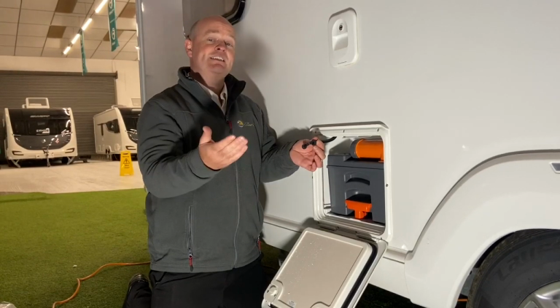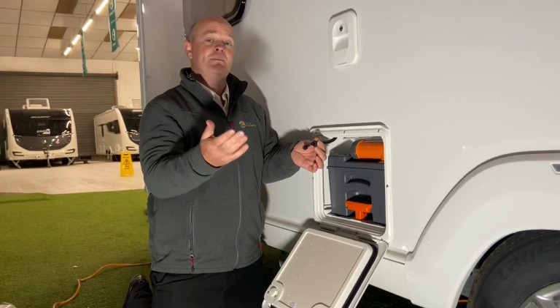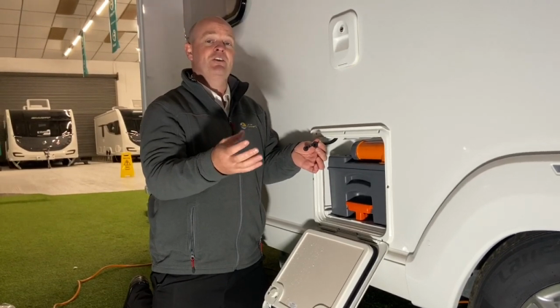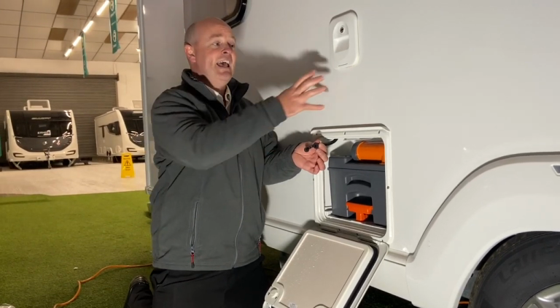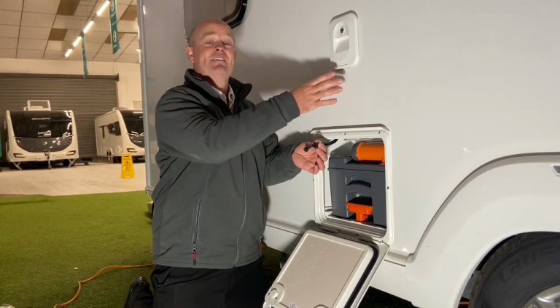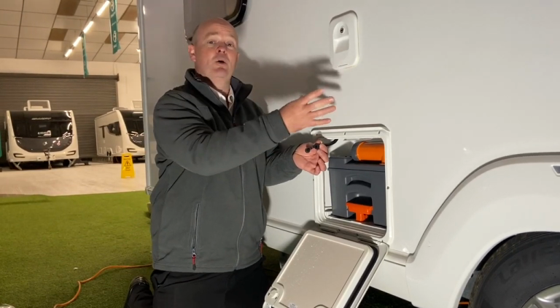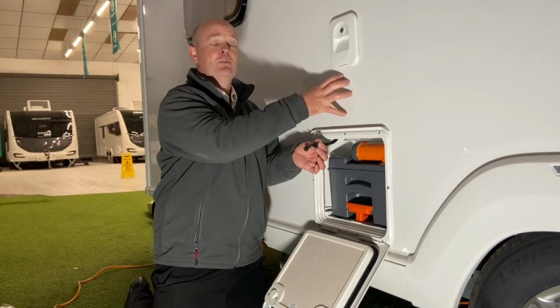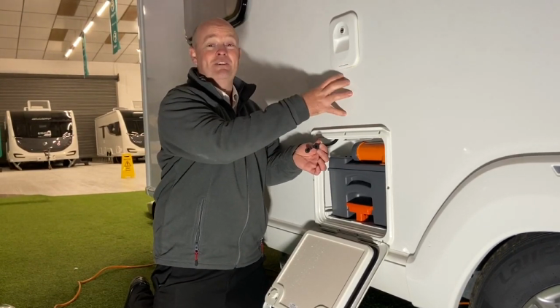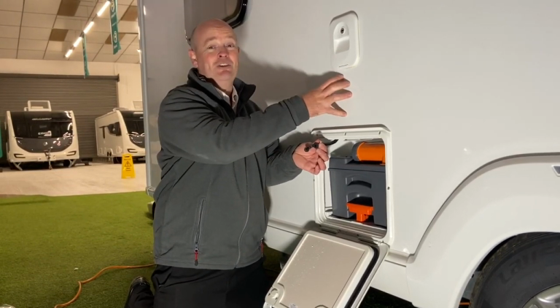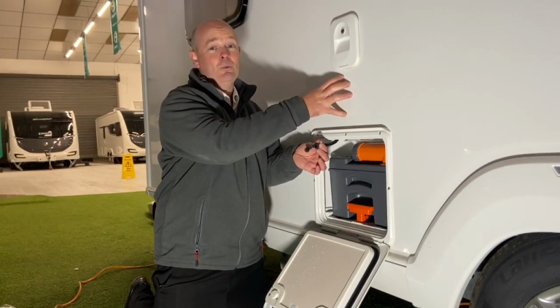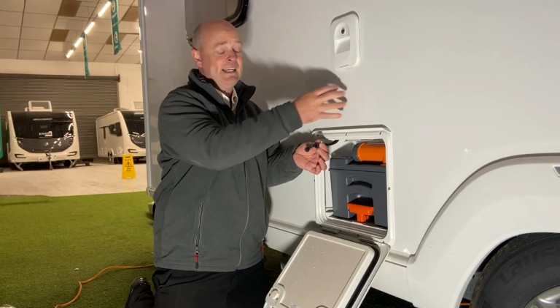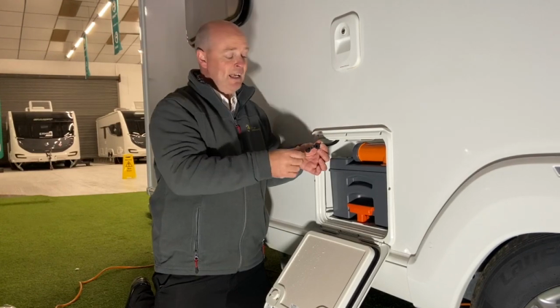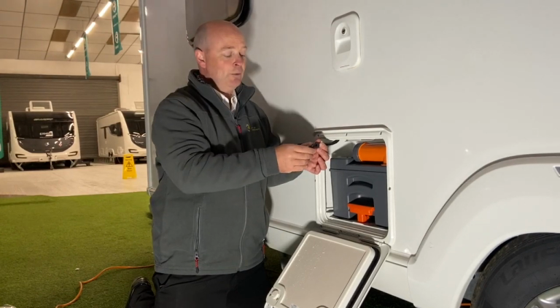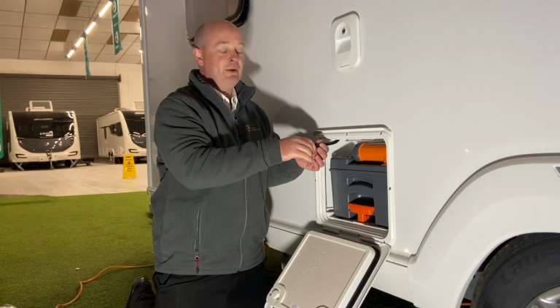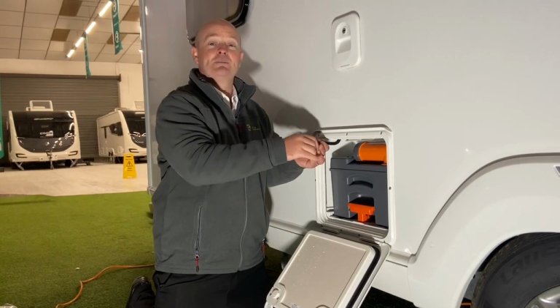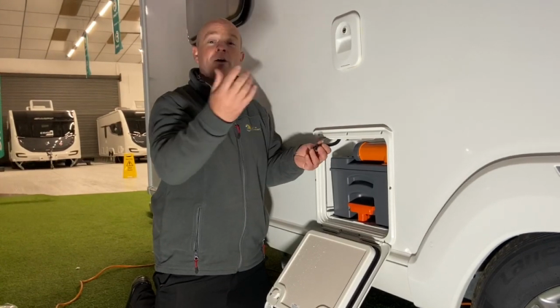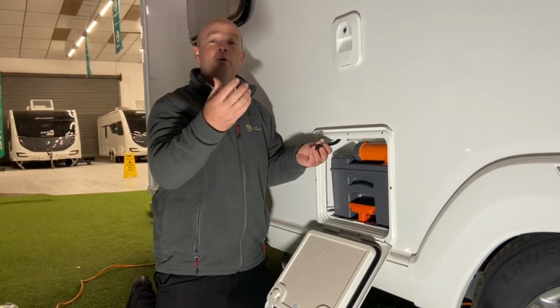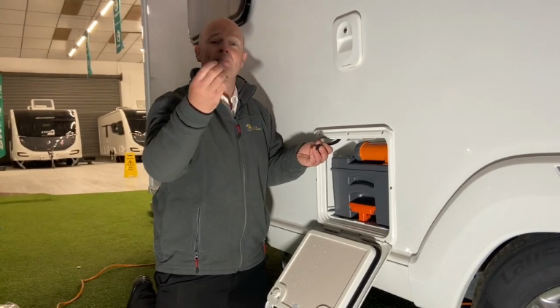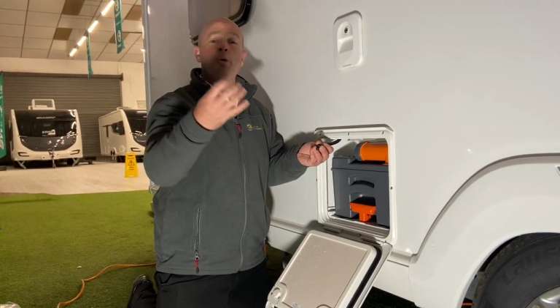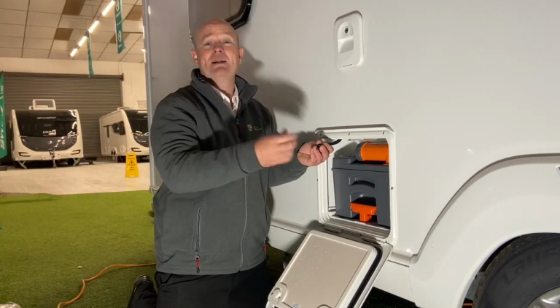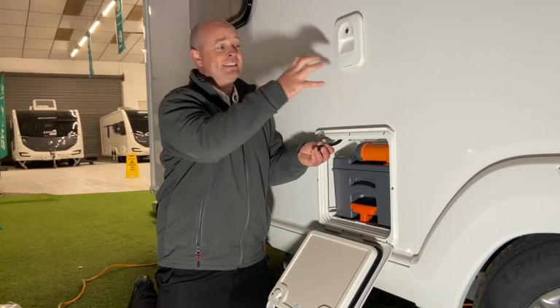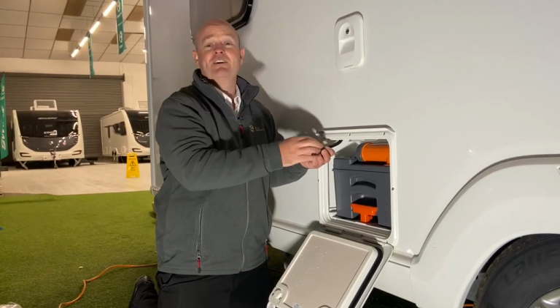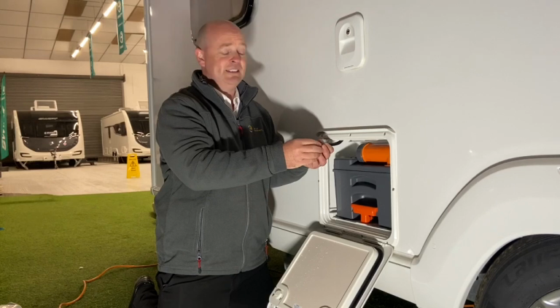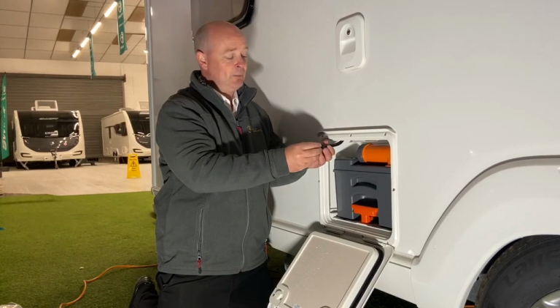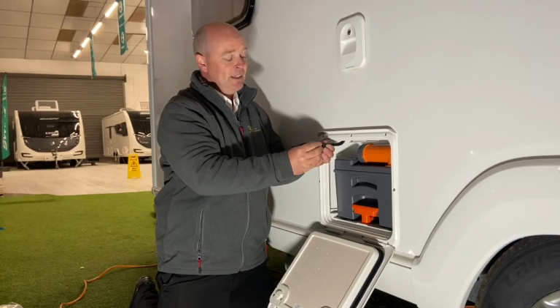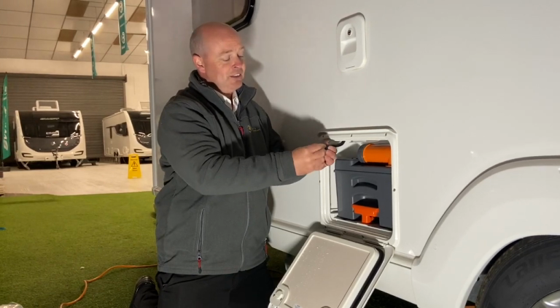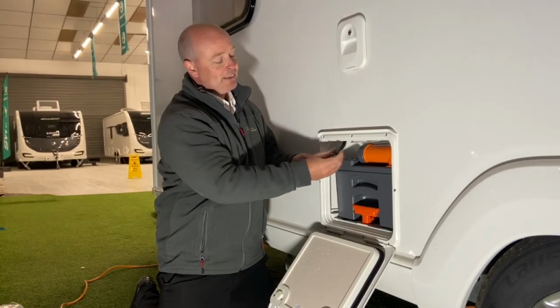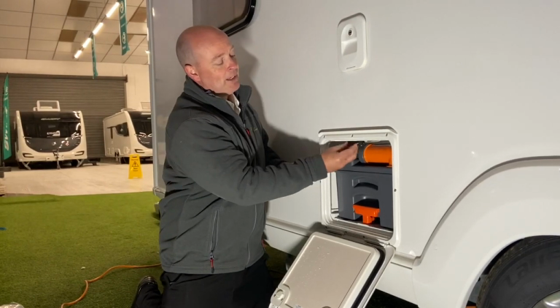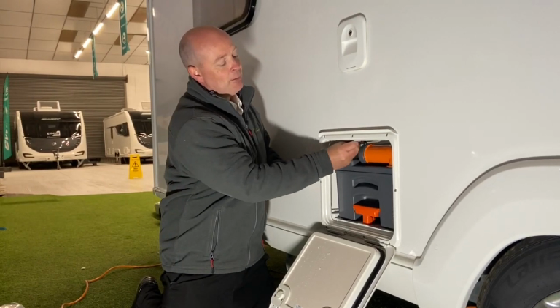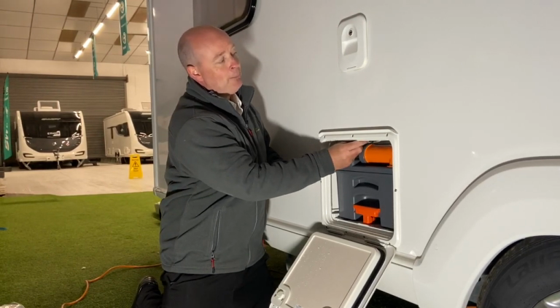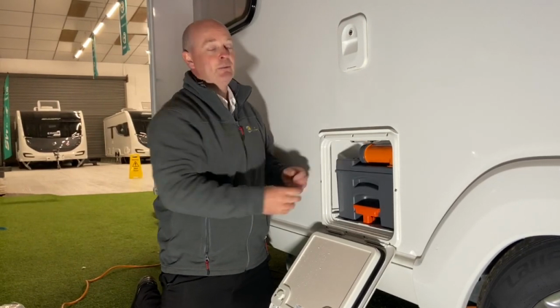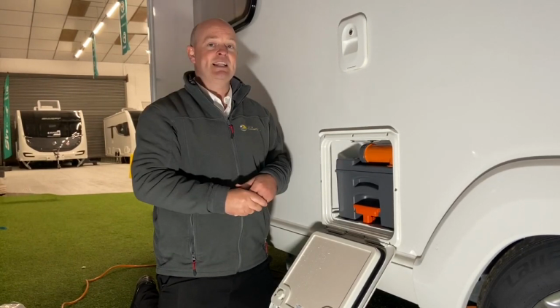The reason for the benefit of doing that — if it's cold, you don't want it to freeze and crack the water tank. It also stops it from going all mouldy and black inside the fresh water tank as well. So just close that one back up and pop that one into there.